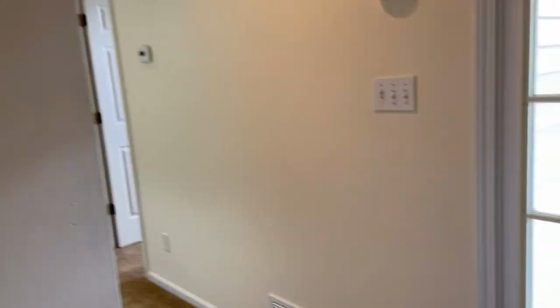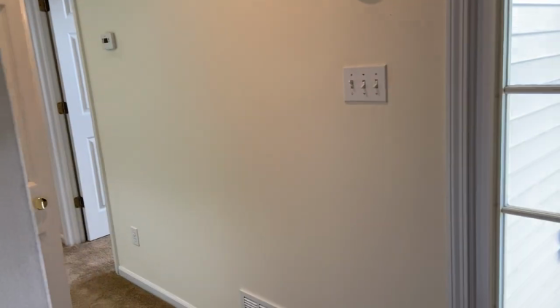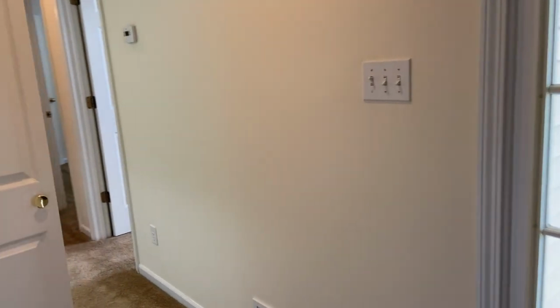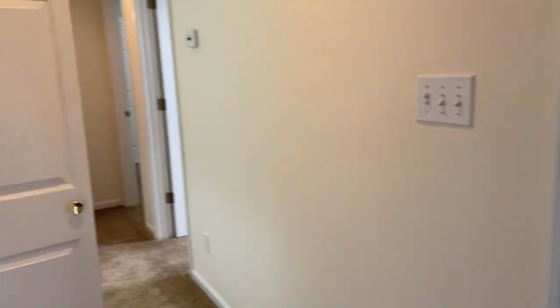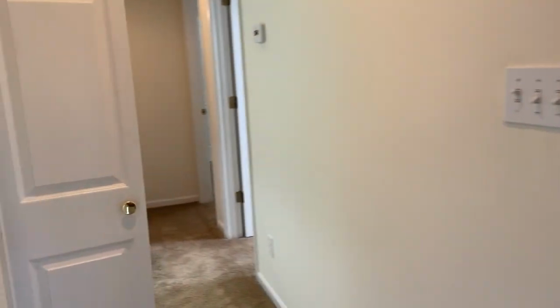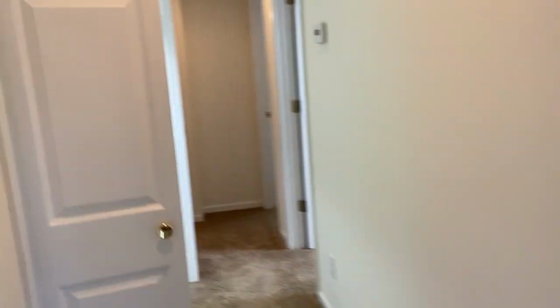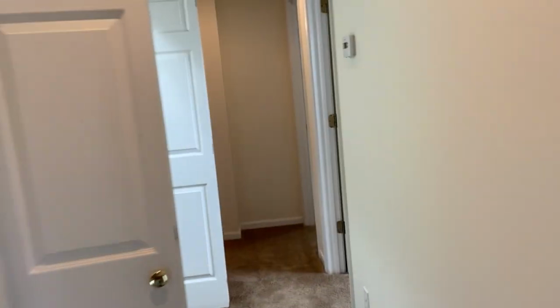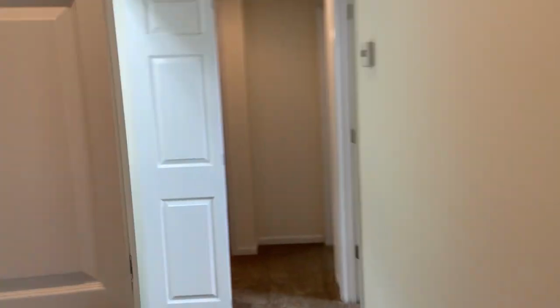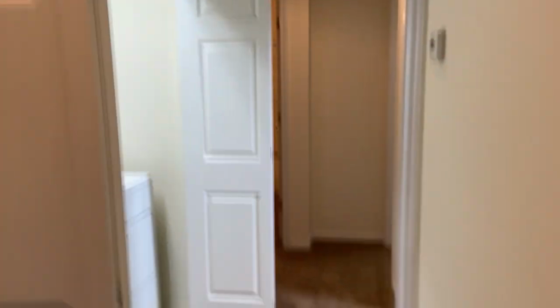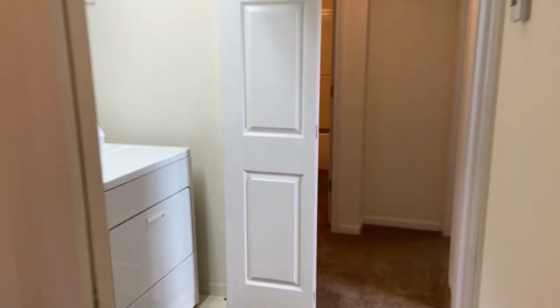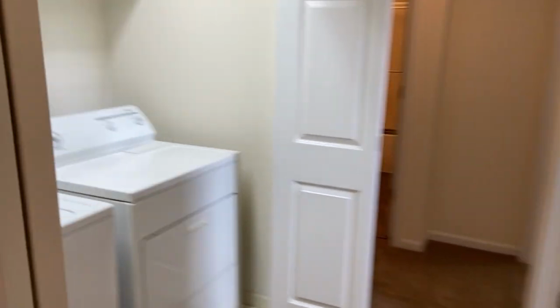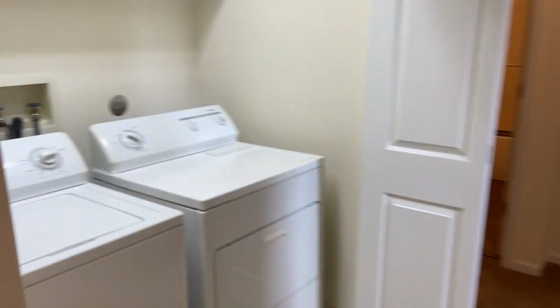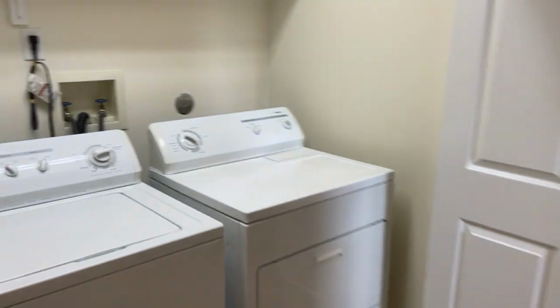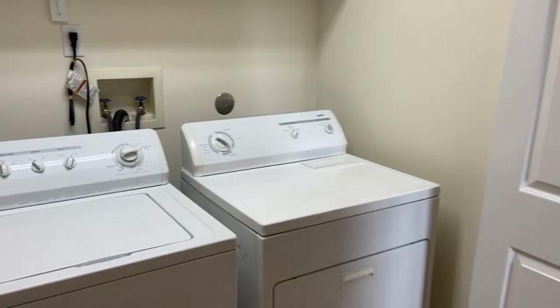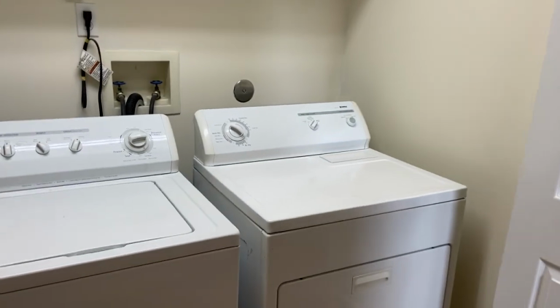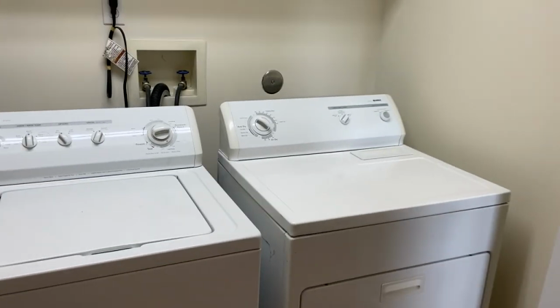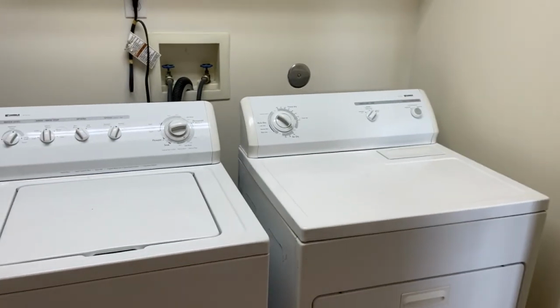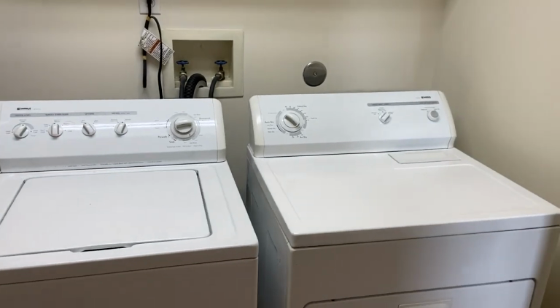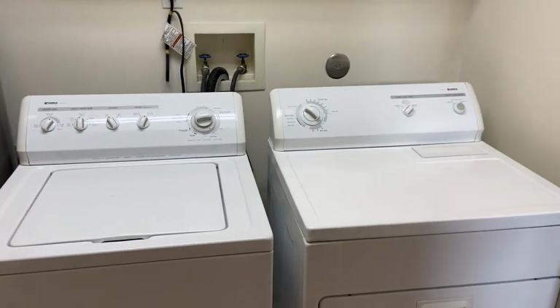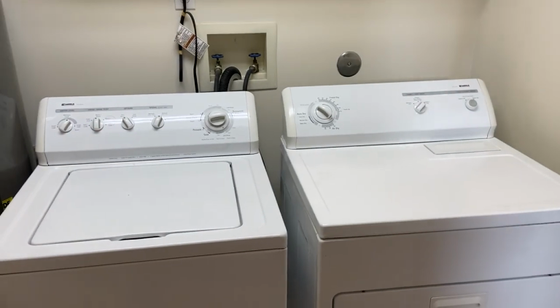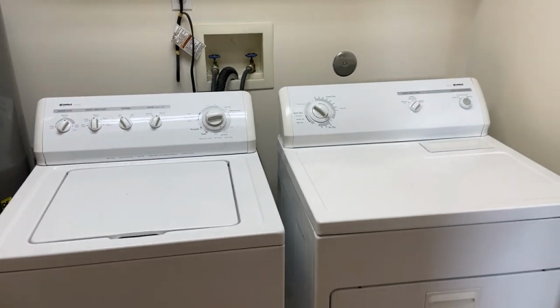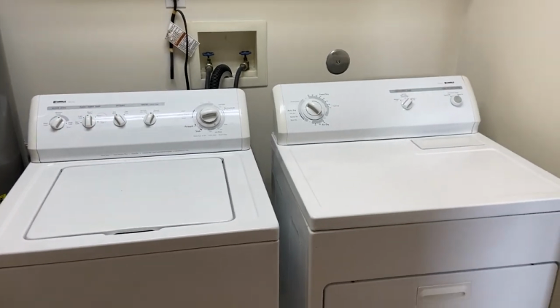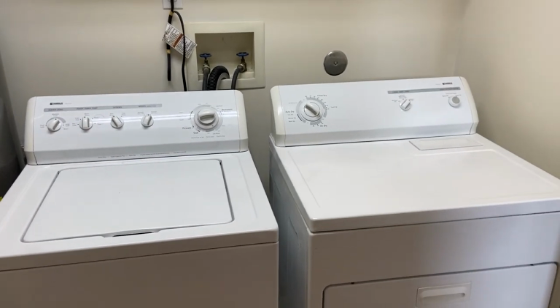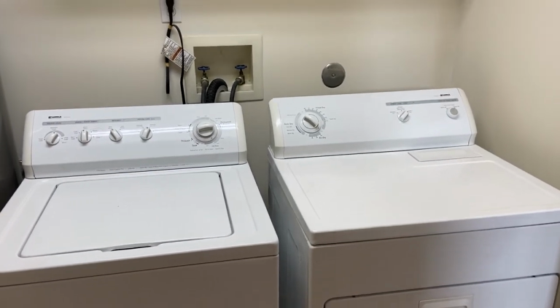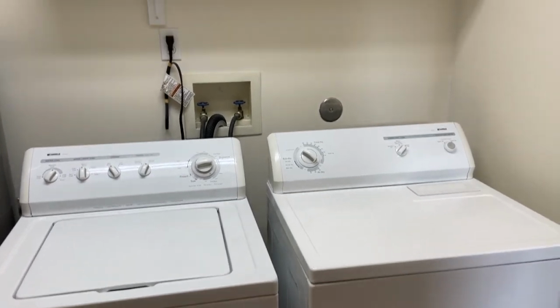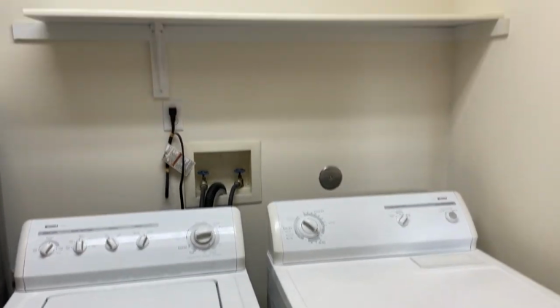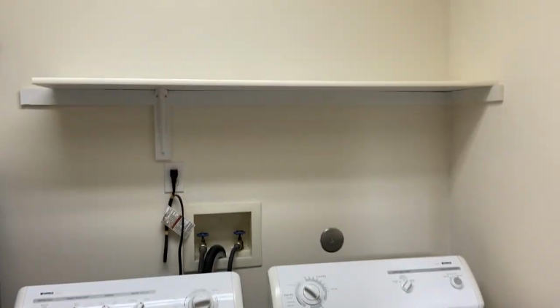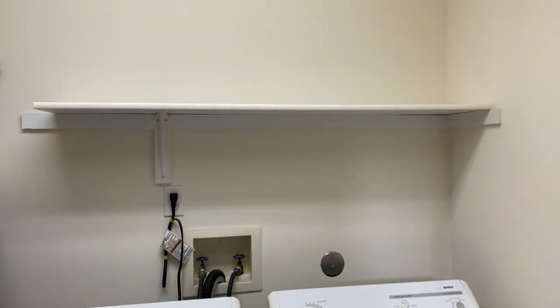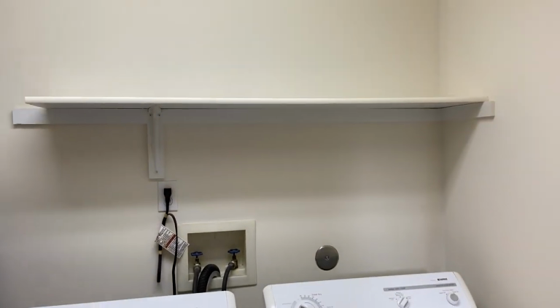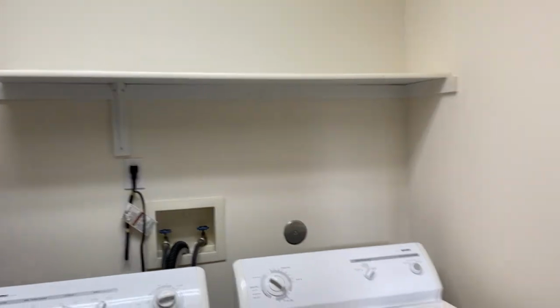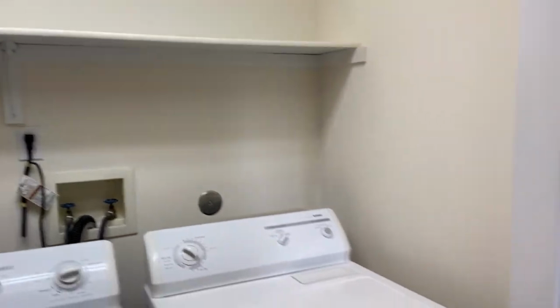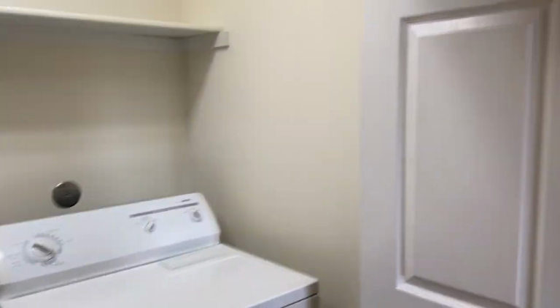All right, now we'll head down this hallway. First we have our little laundry closet. Washer and dryer are included. Got a little shelf up there.